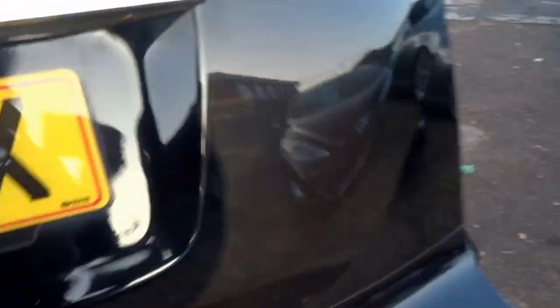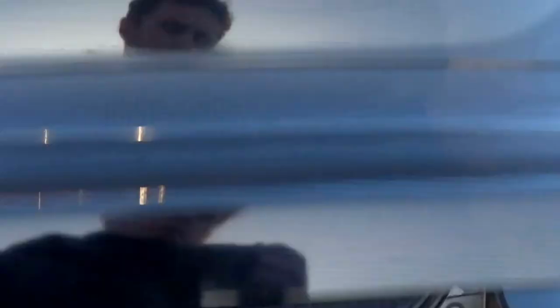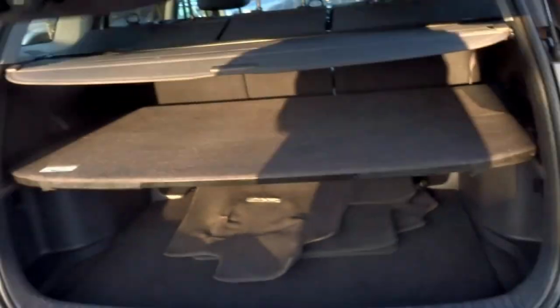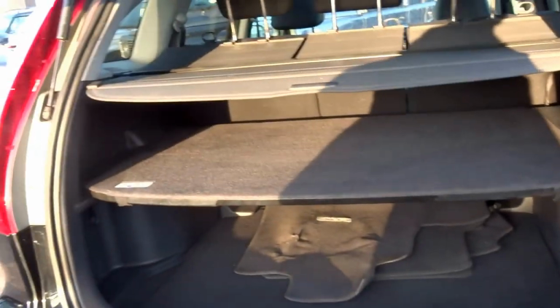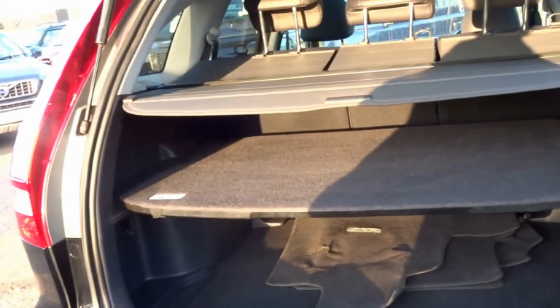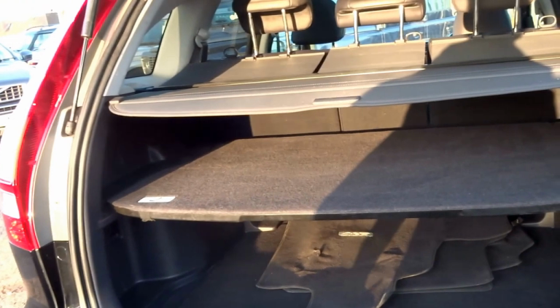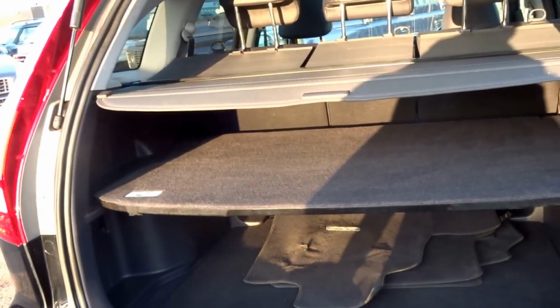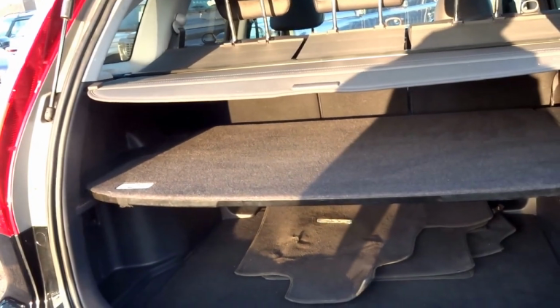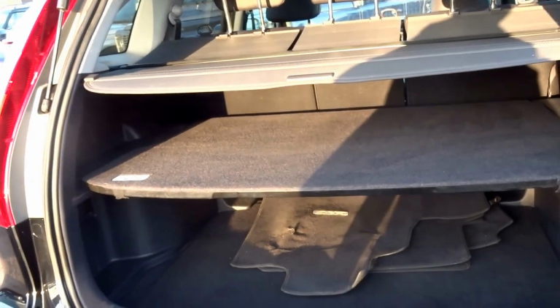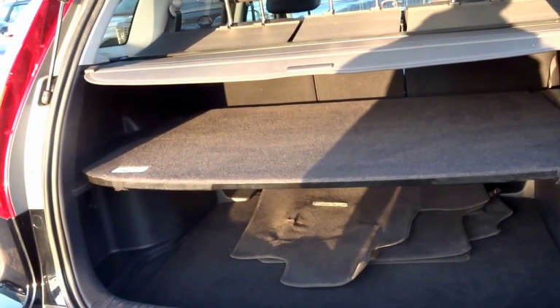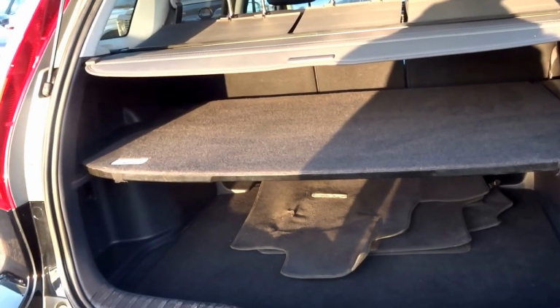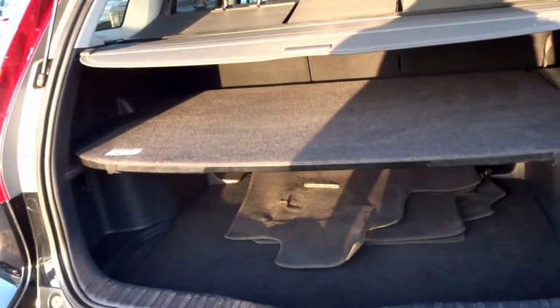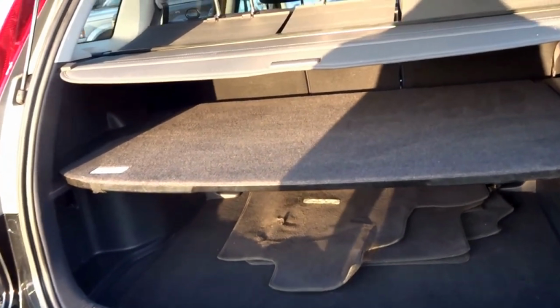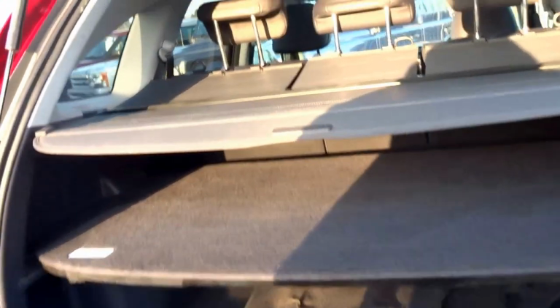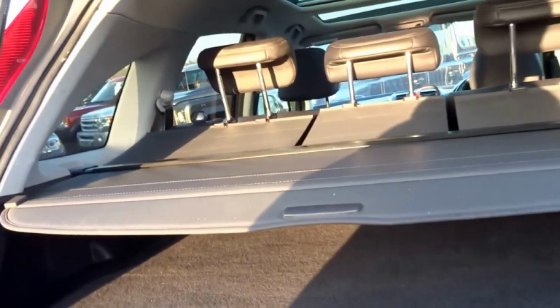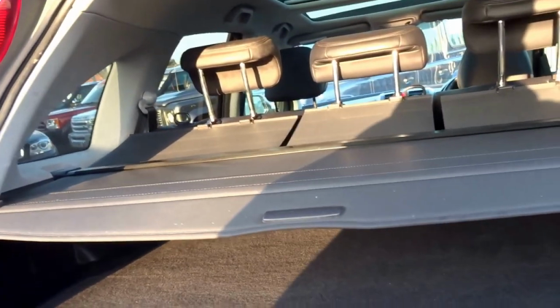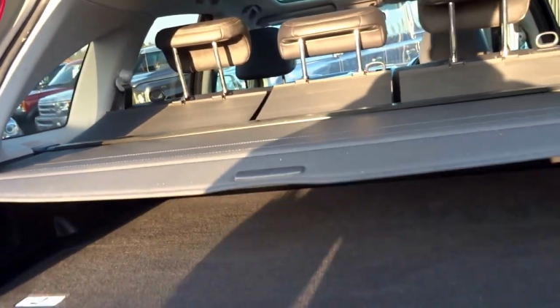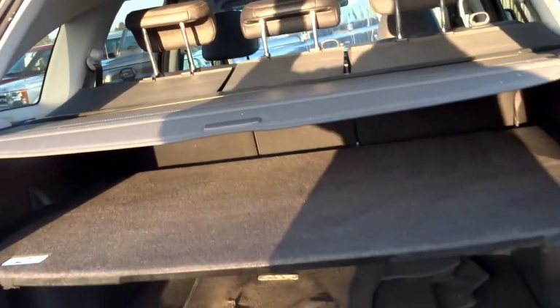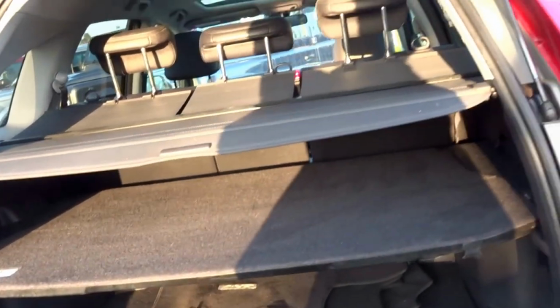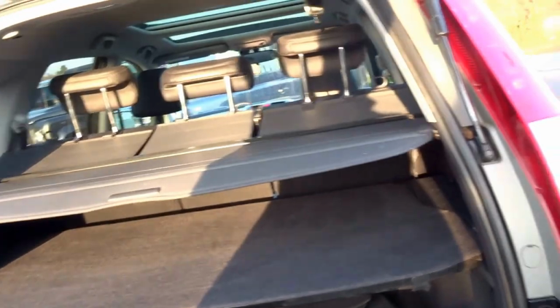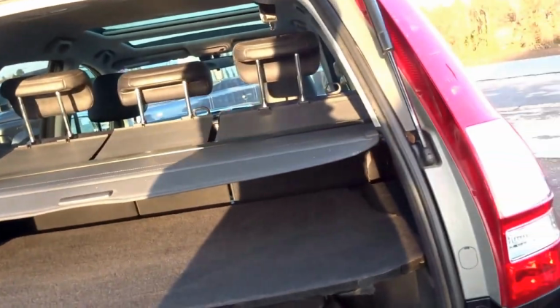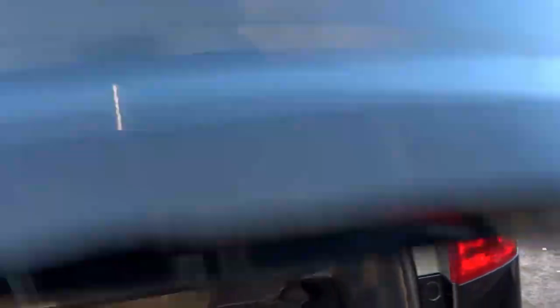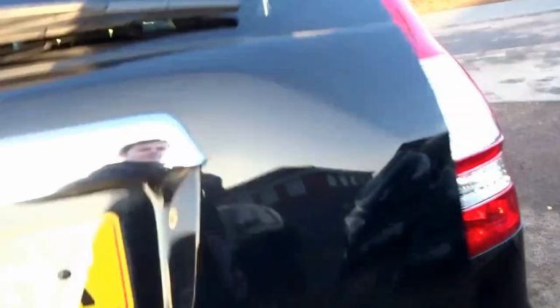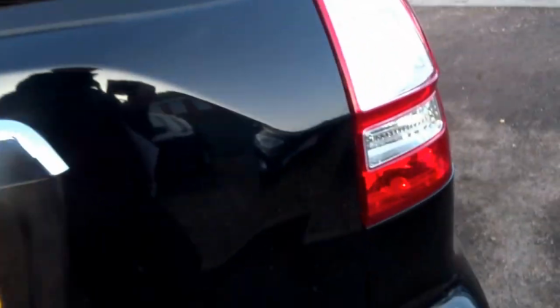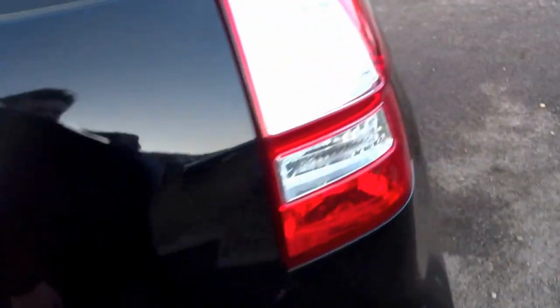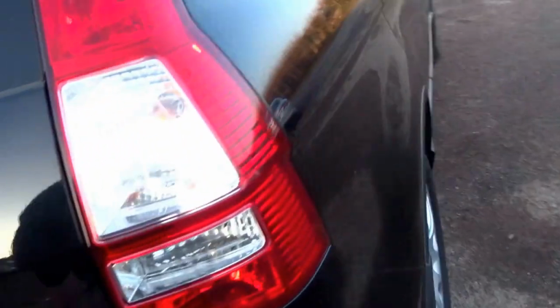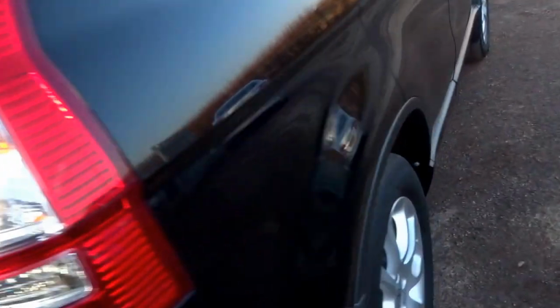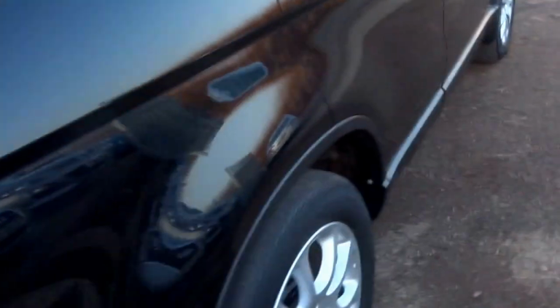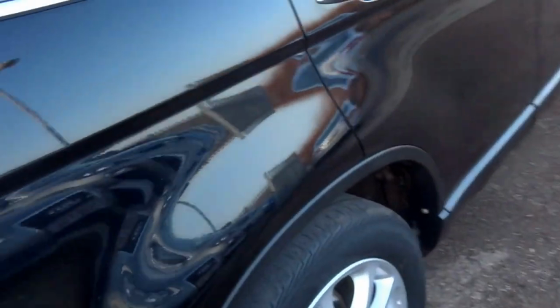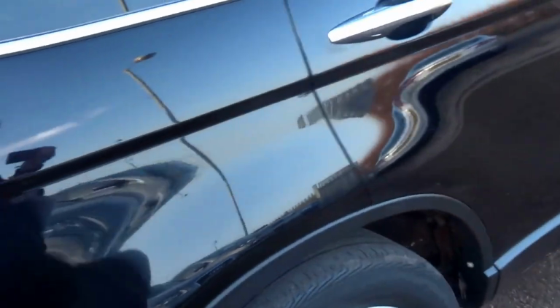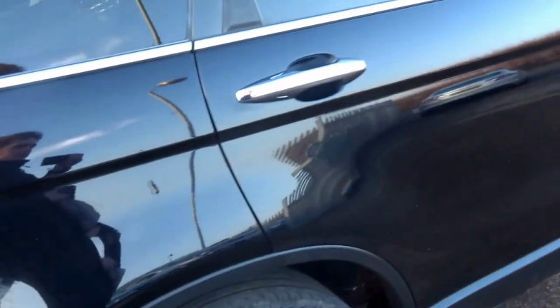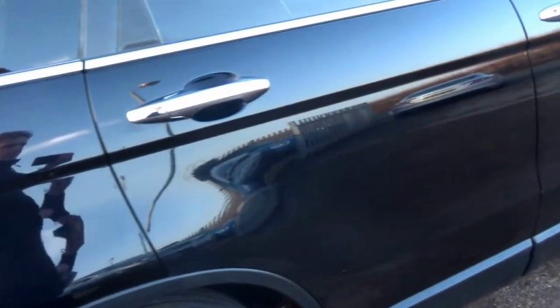It's got quite an interesting boot with two levels to it, also a roller blind. The condition is very good indeed.